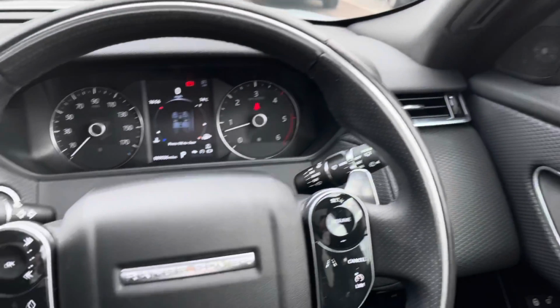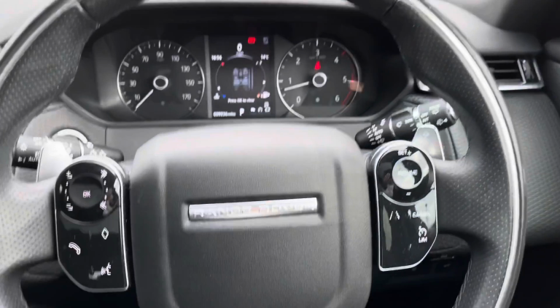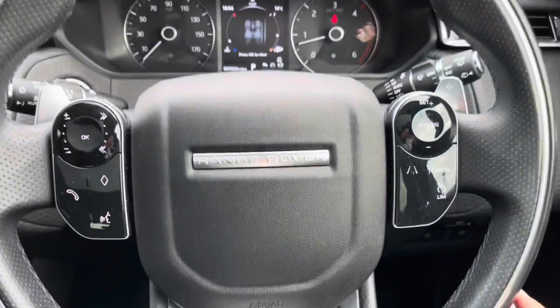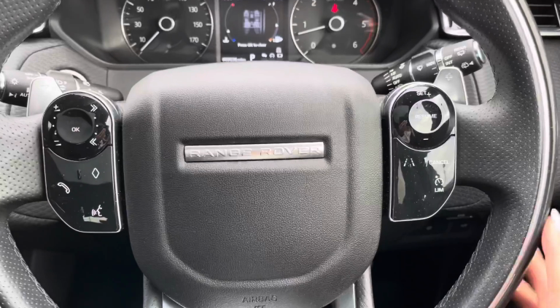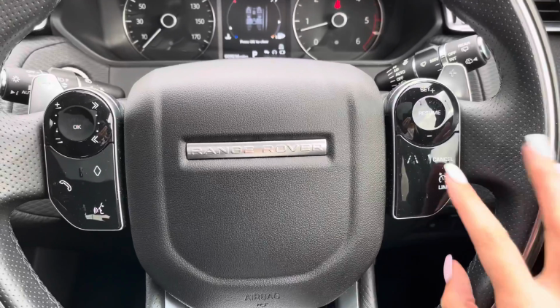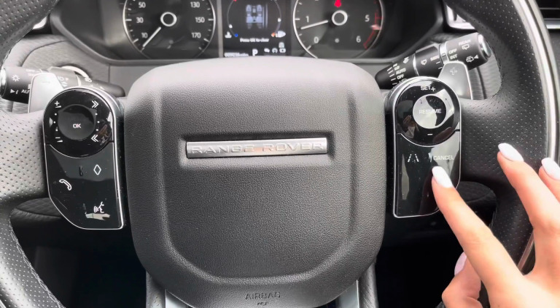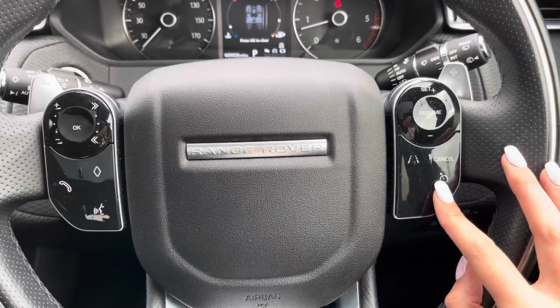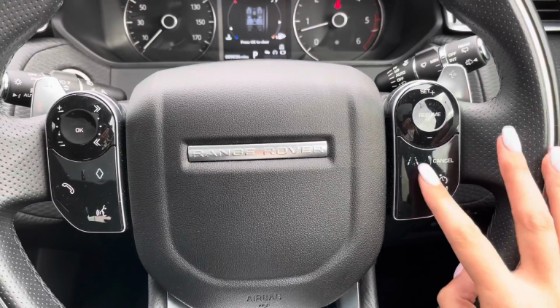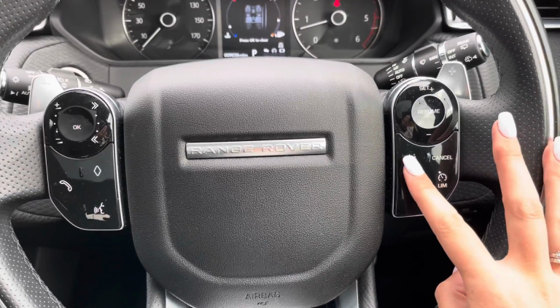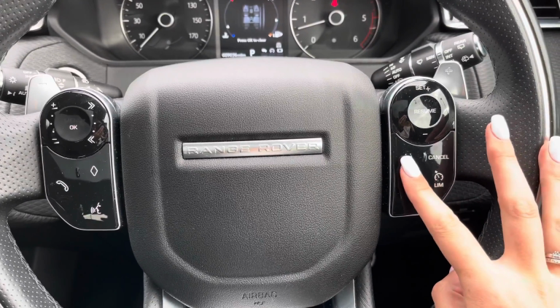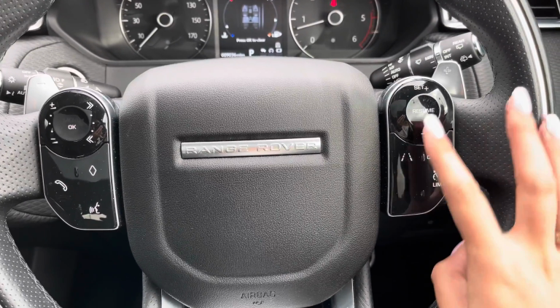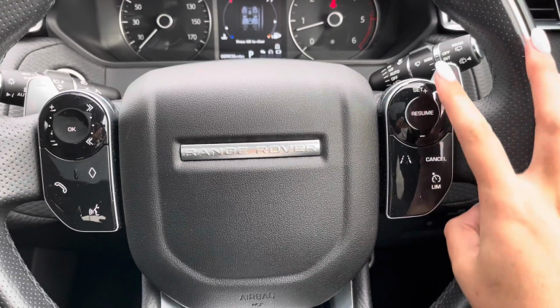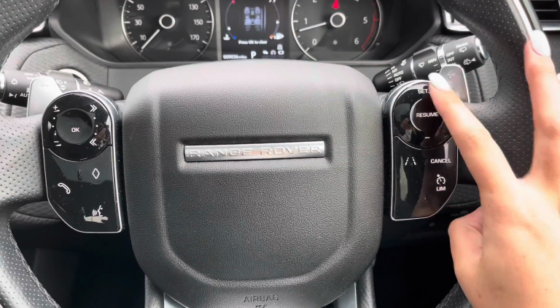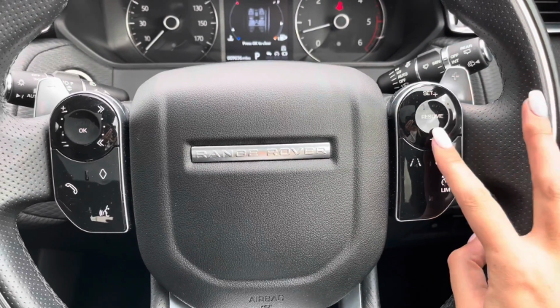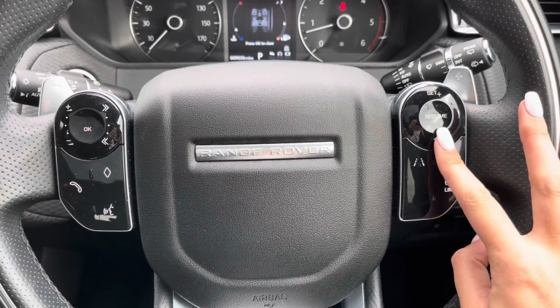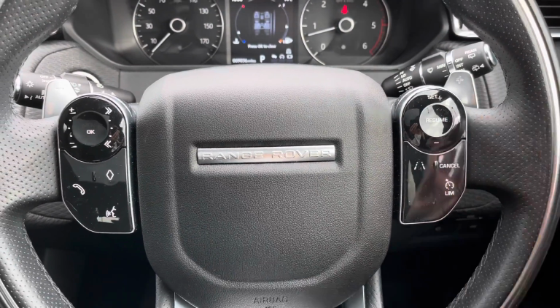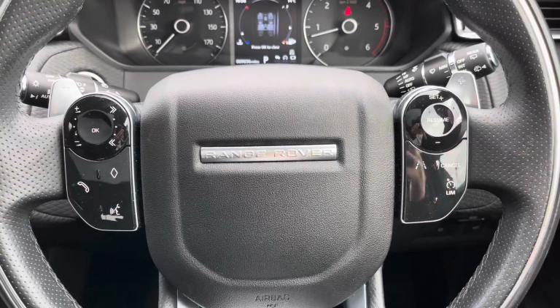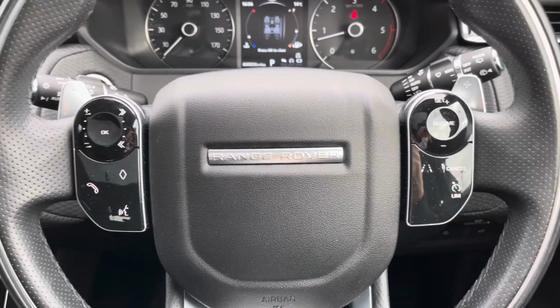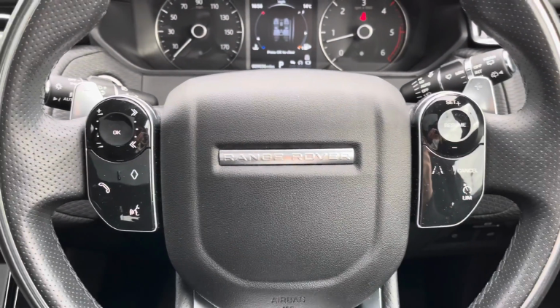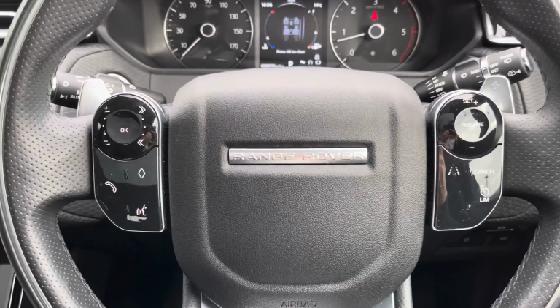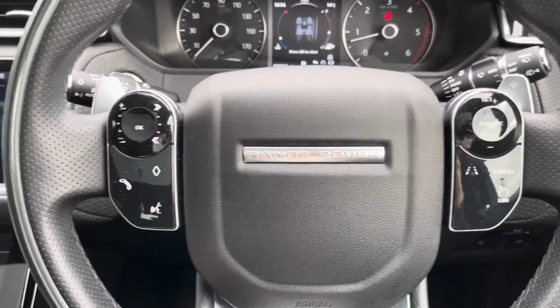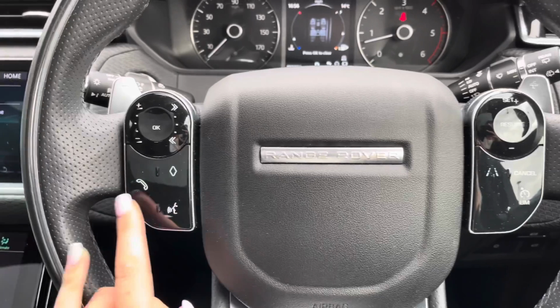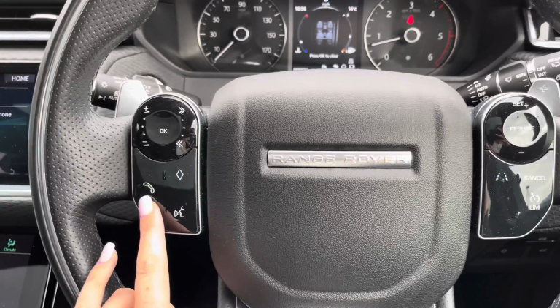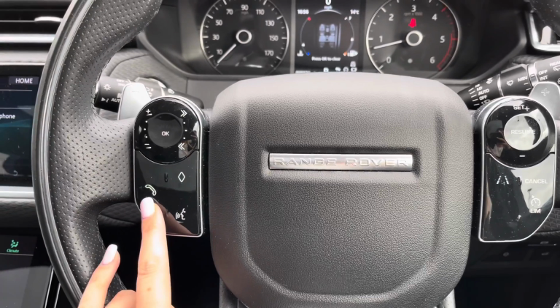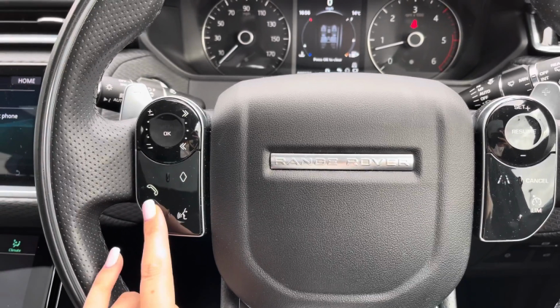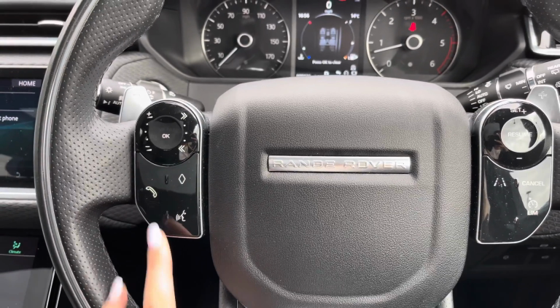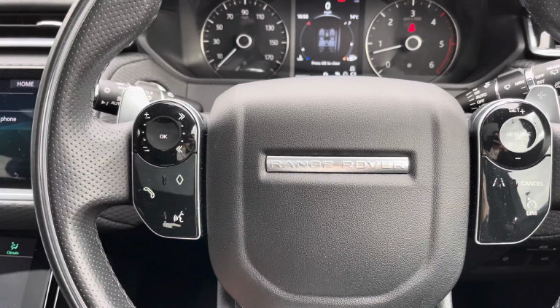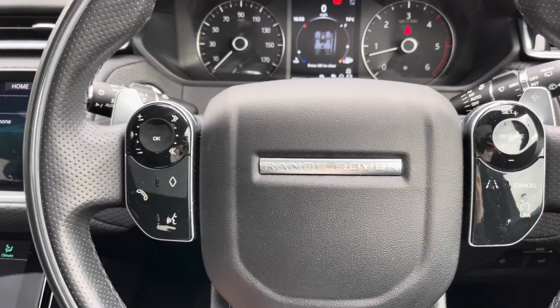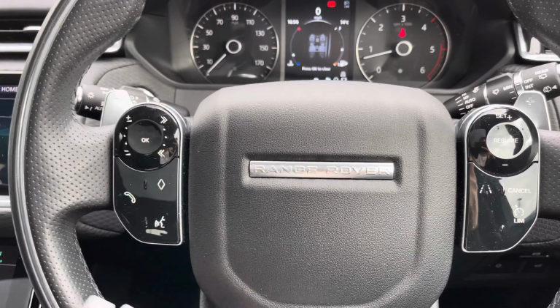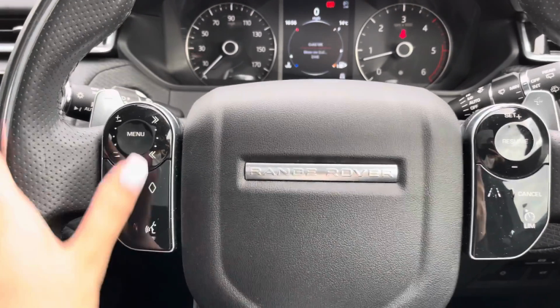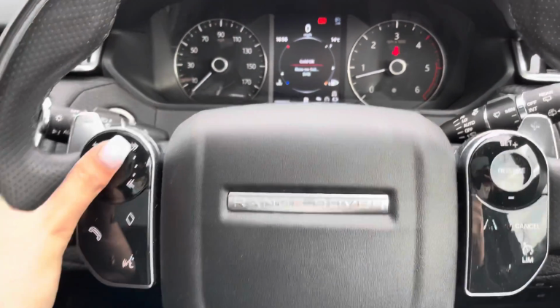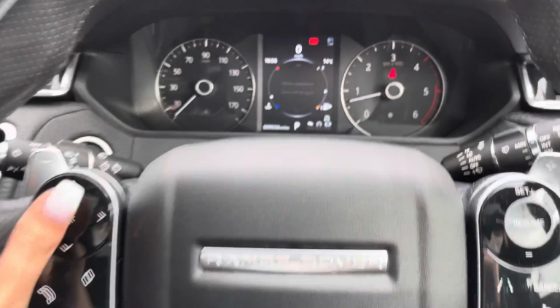Controls on your wheel include a speed limiter, lane departure warning and cruise control, which is helpful for motorway driving. Along with Bluetooth, allowing you to make calls whilst on the go.